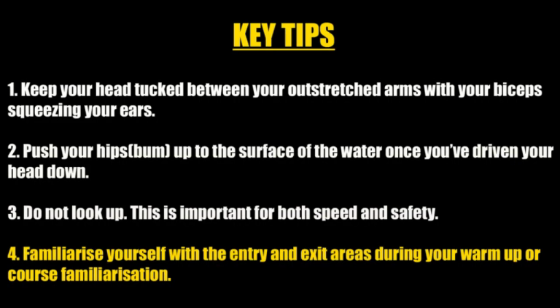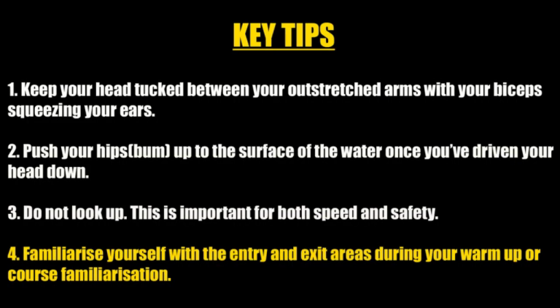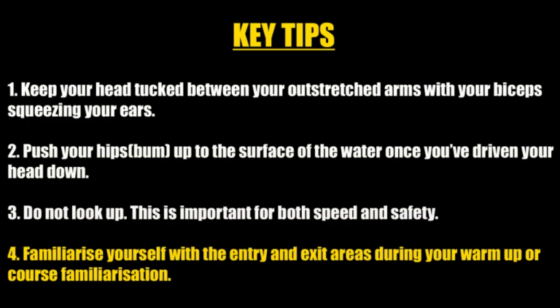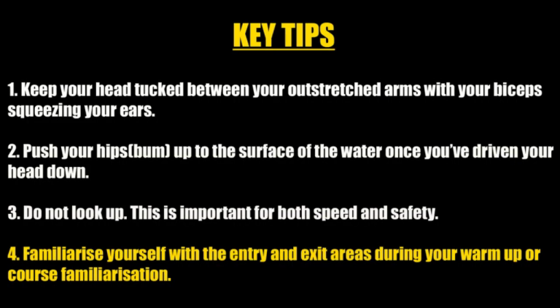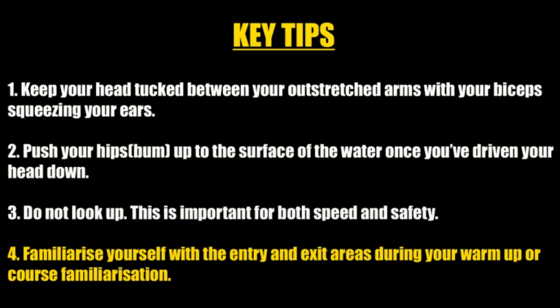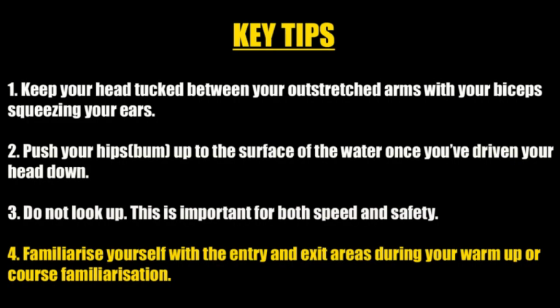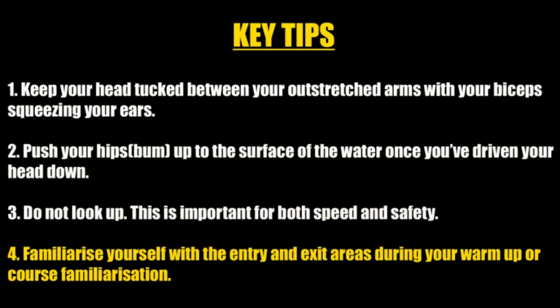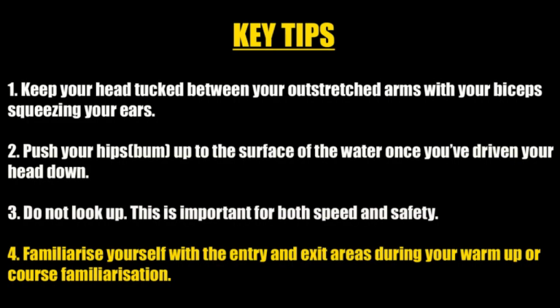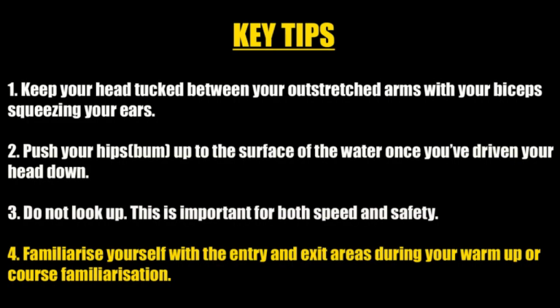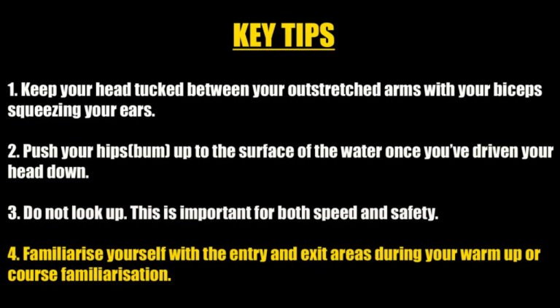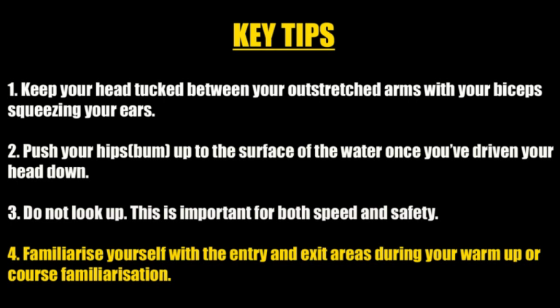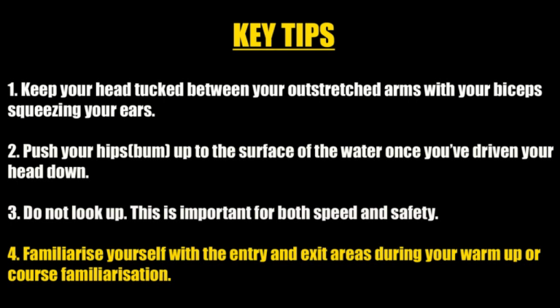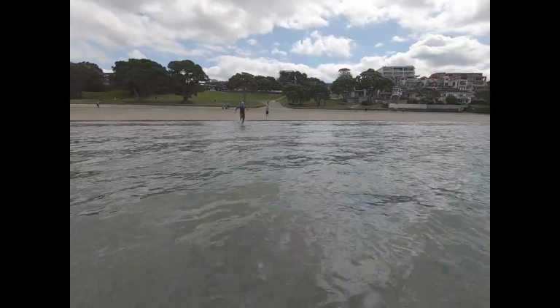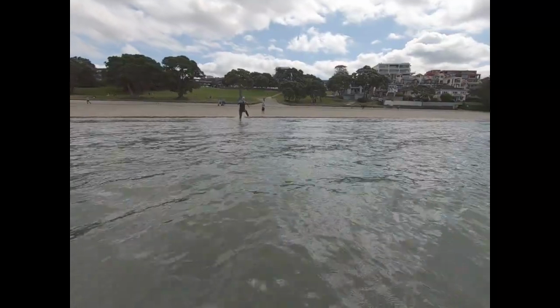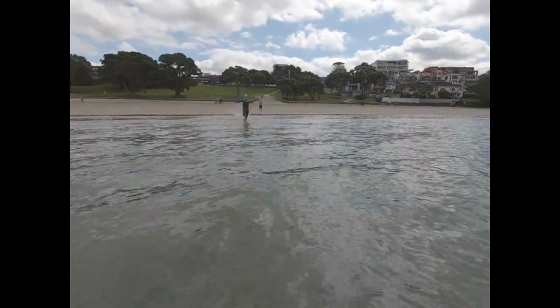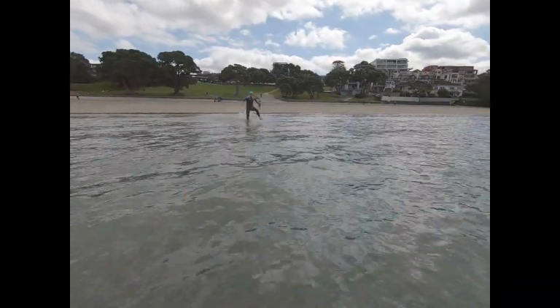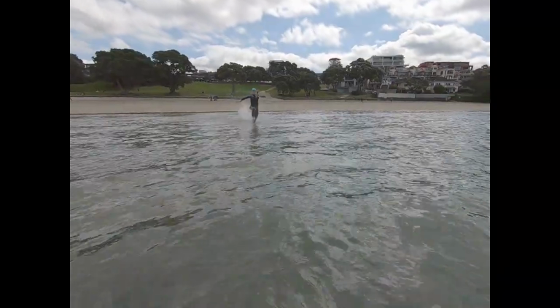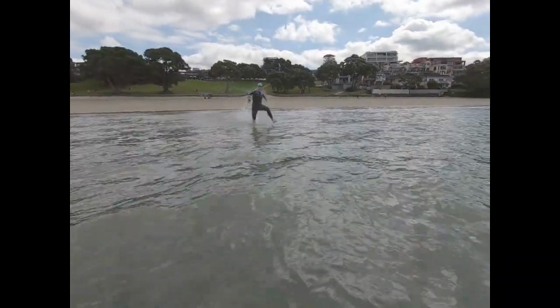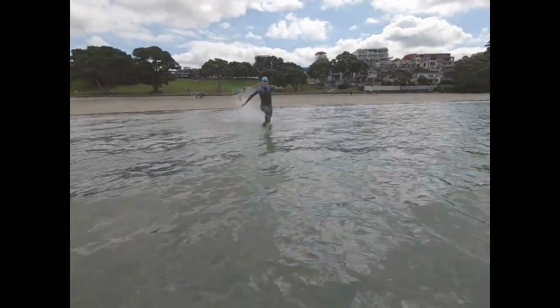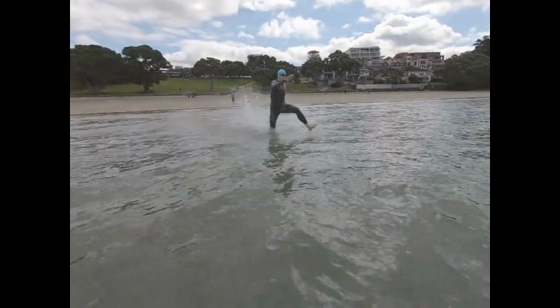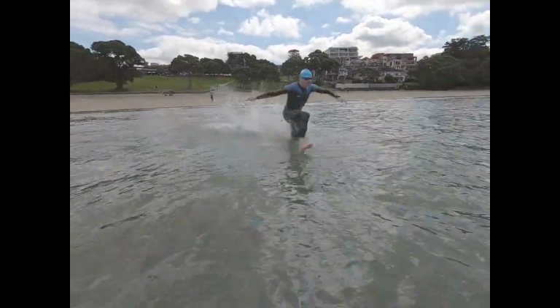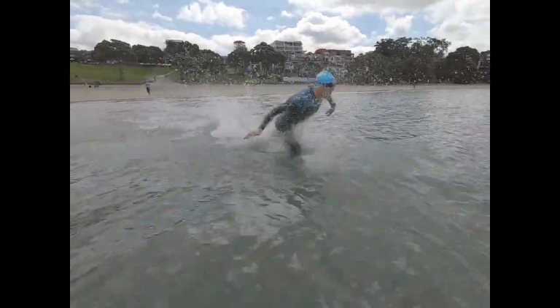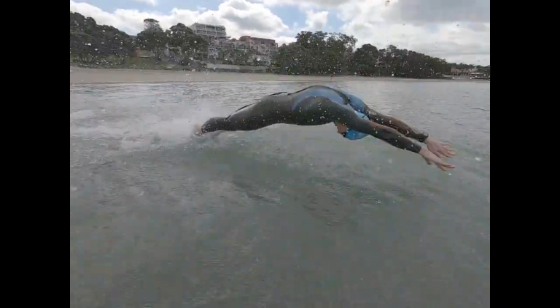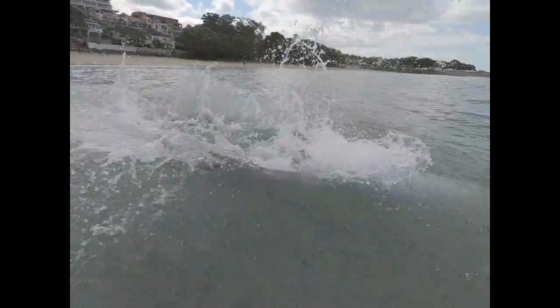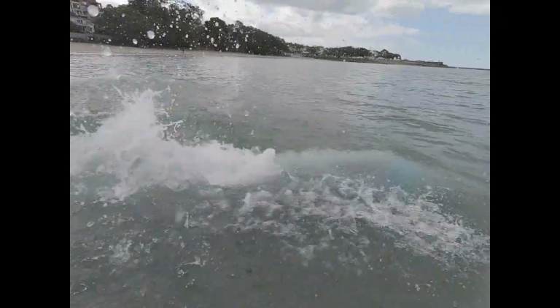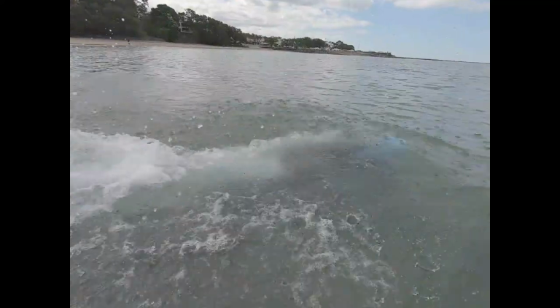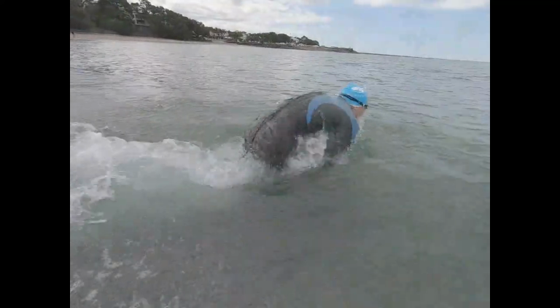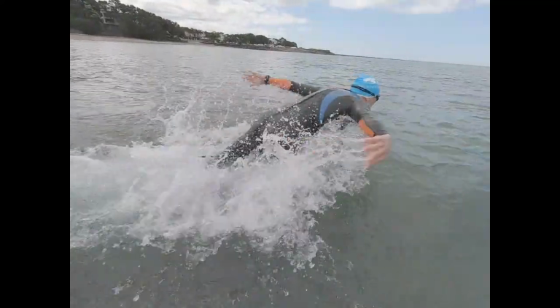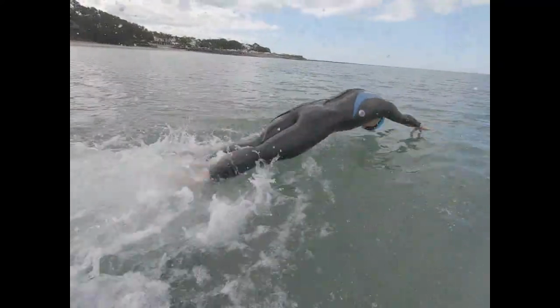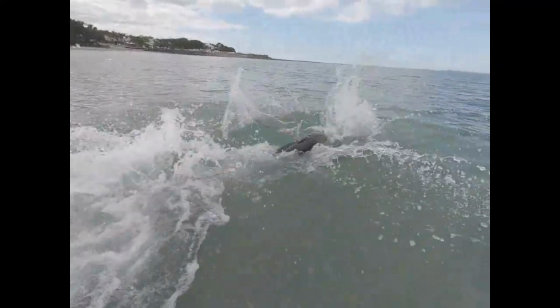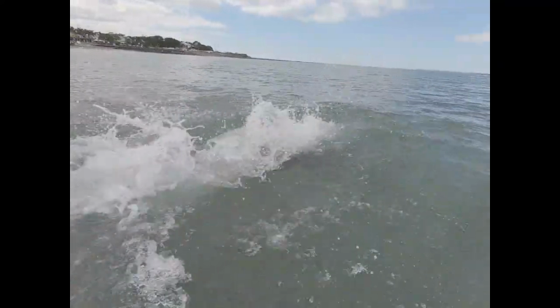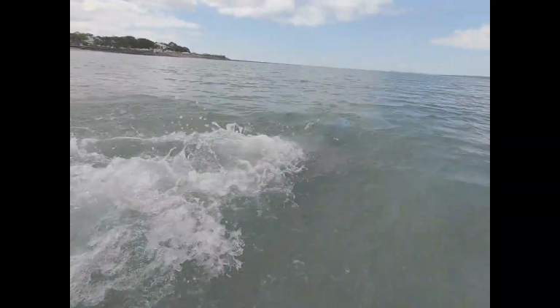Familiarise yourself with the entry and exit areas during your warm-up. This way you should understand how quickly it gets deep when you start and shallow when you exit, as this may determine the number of dives you can complete.